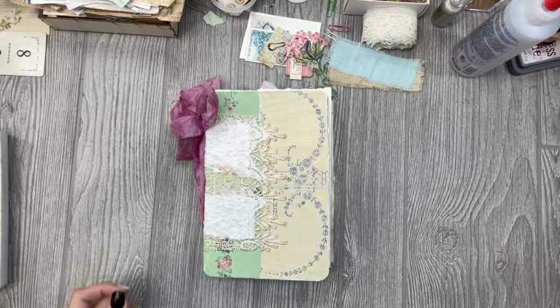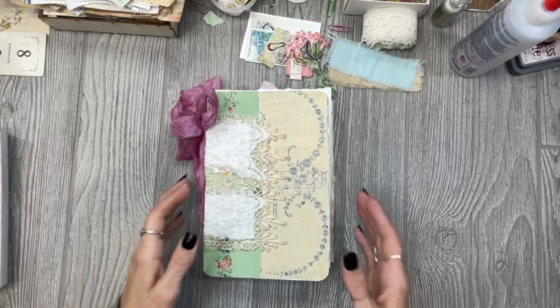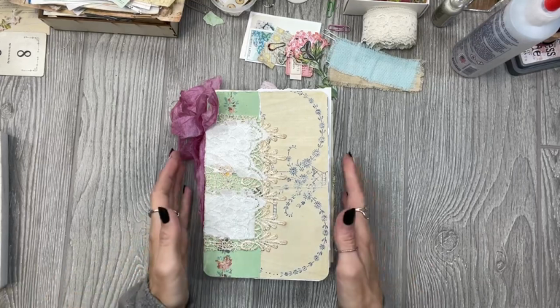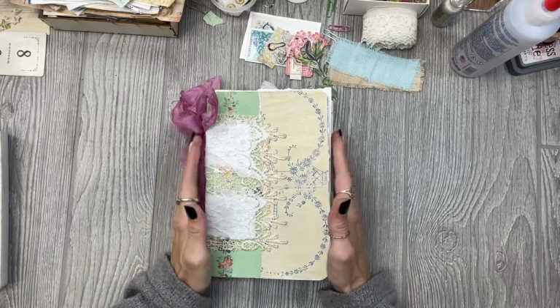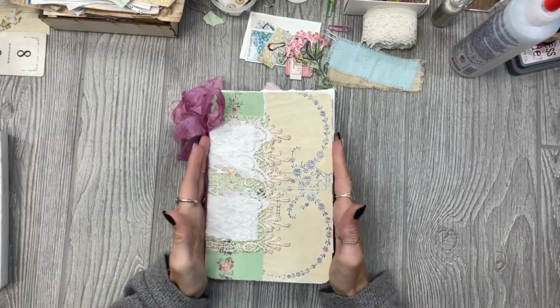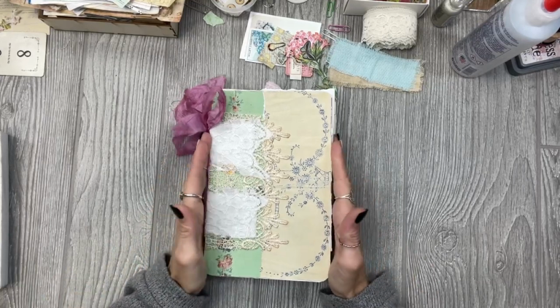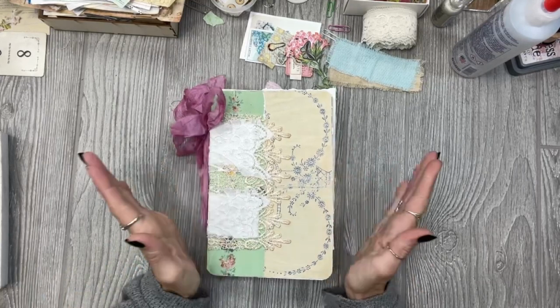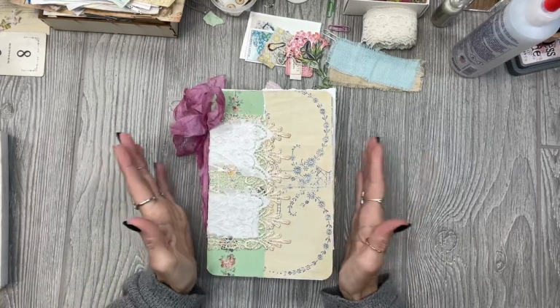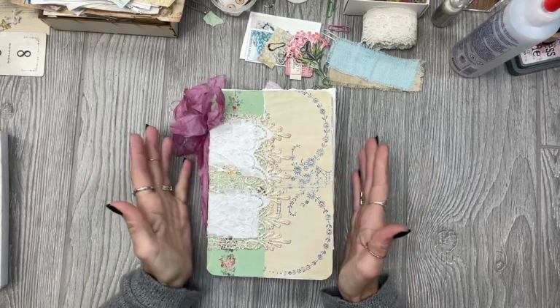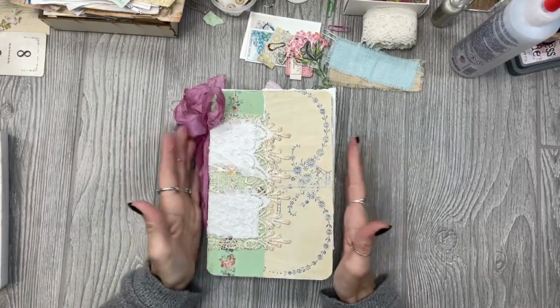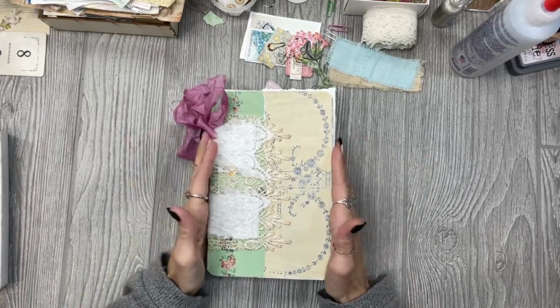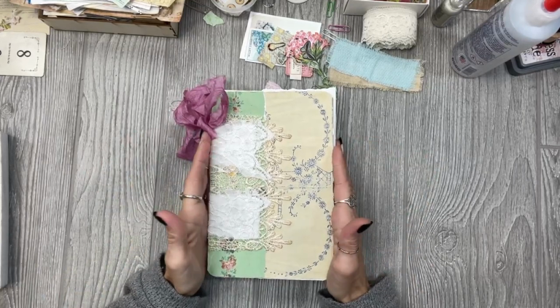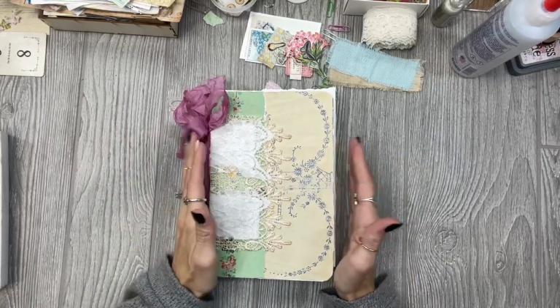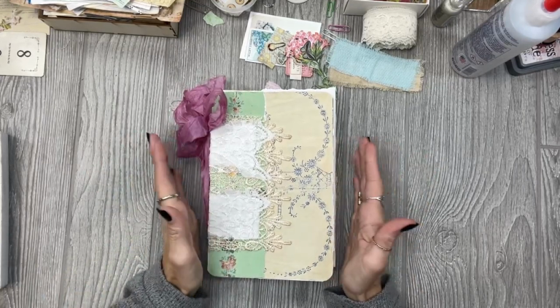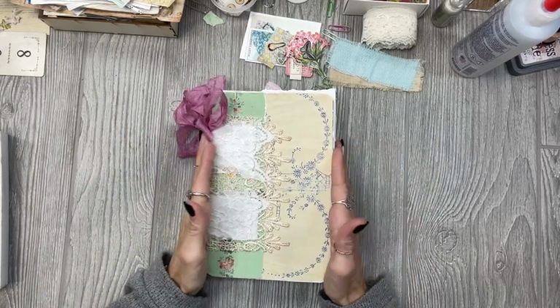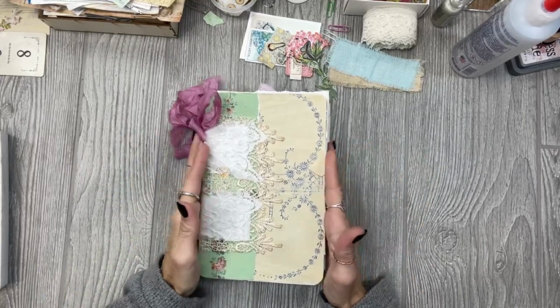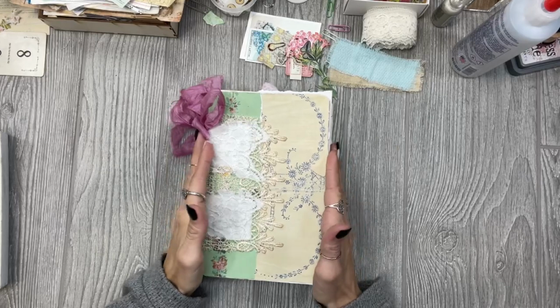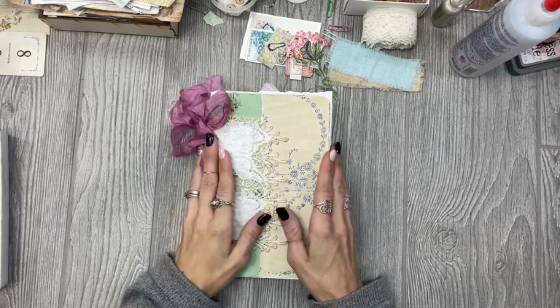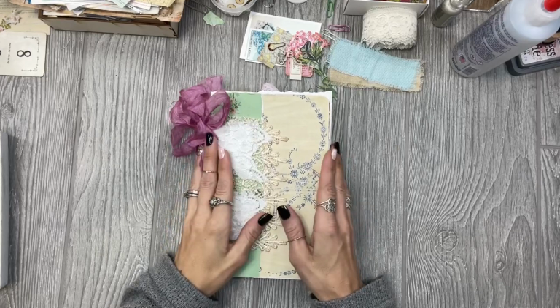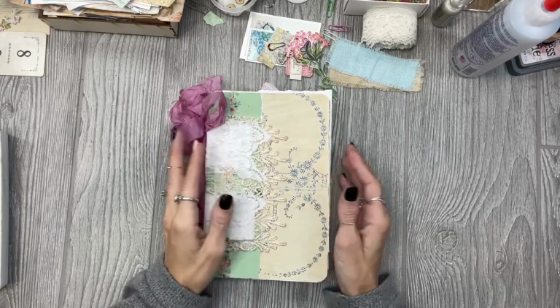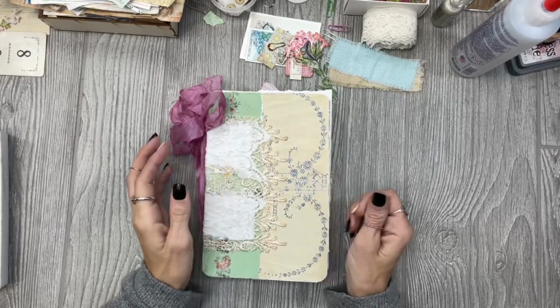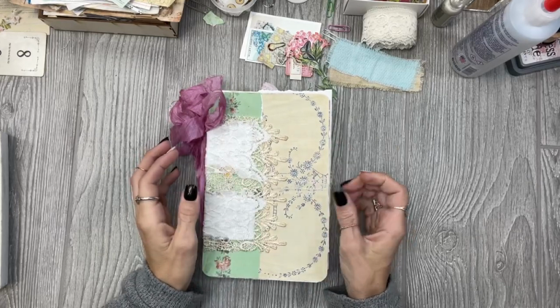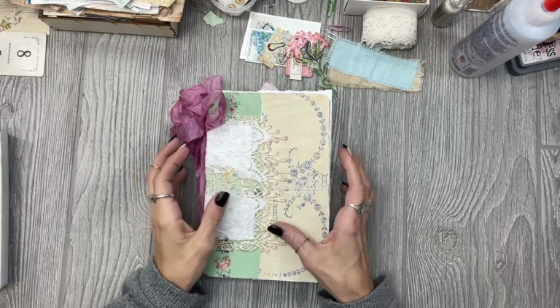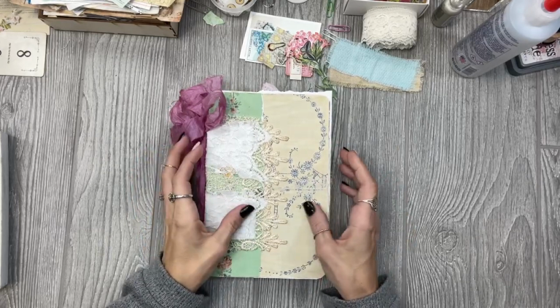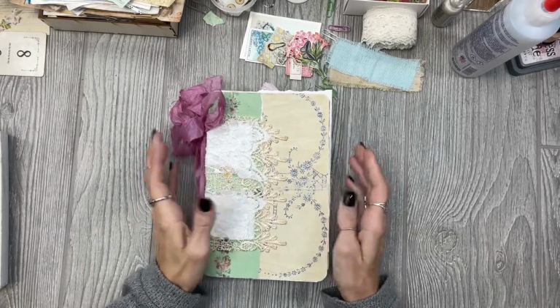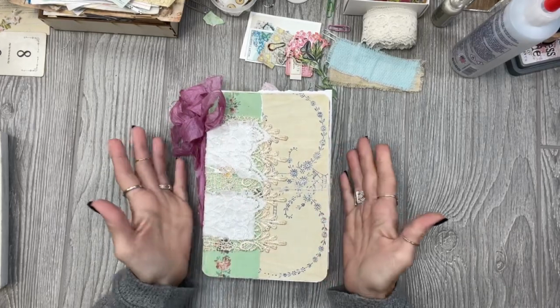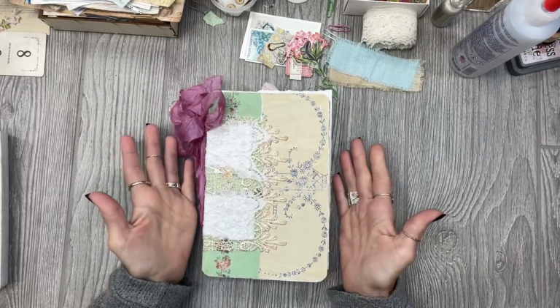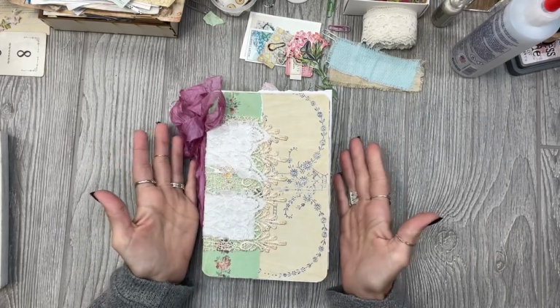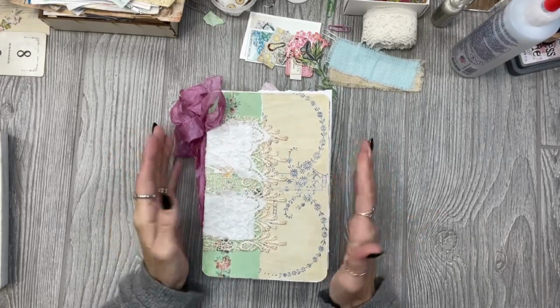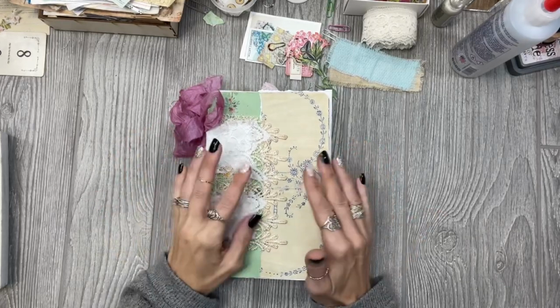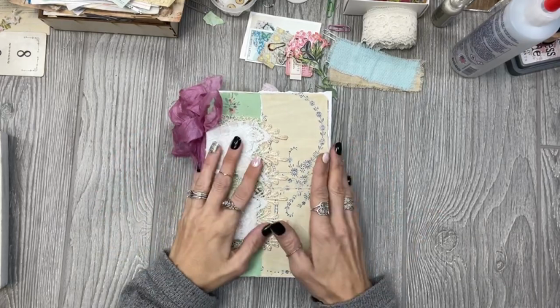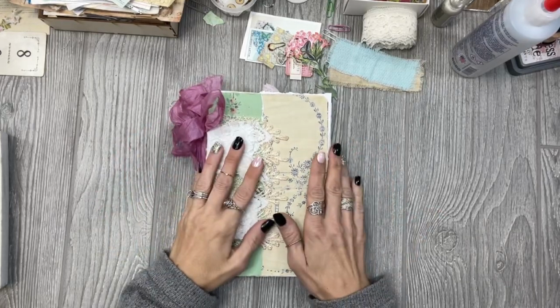Hey y'all! So today I thought that I would show y'all a page set up in my personal journal.